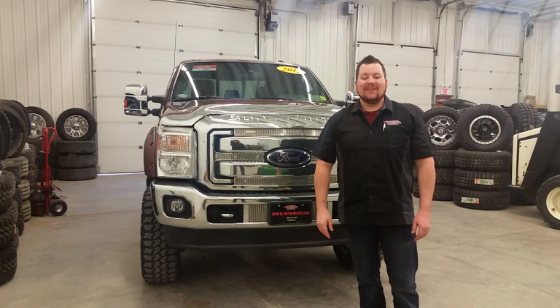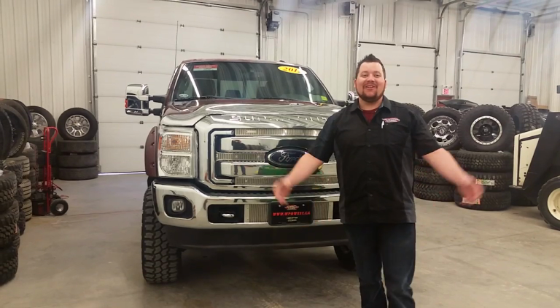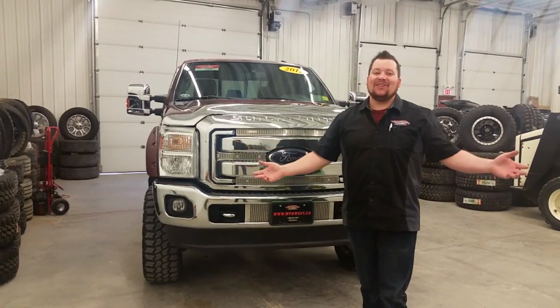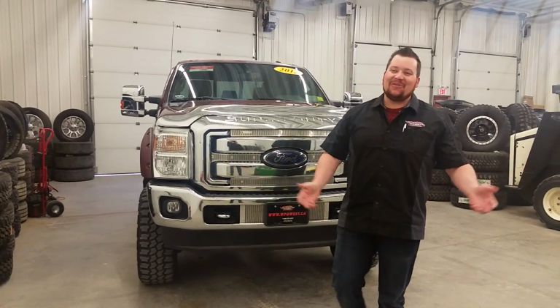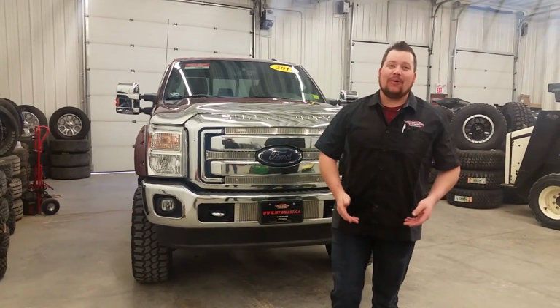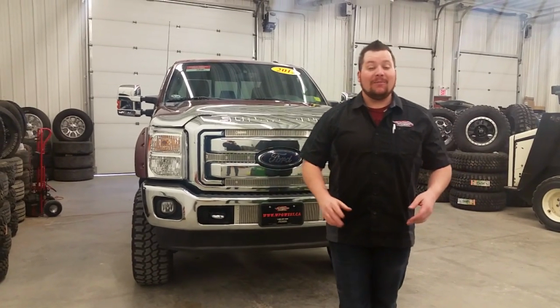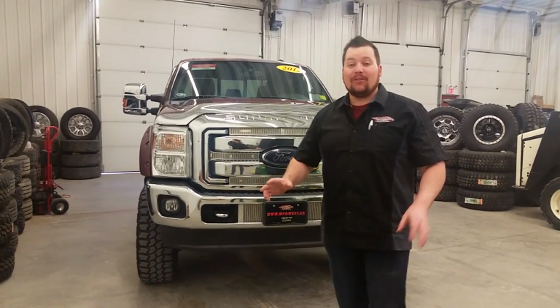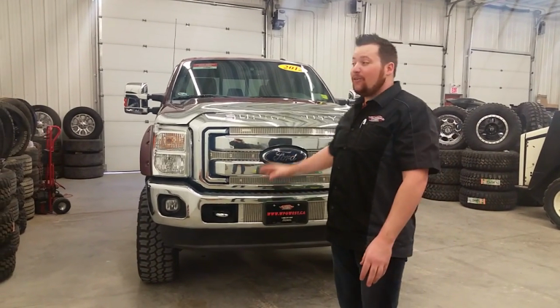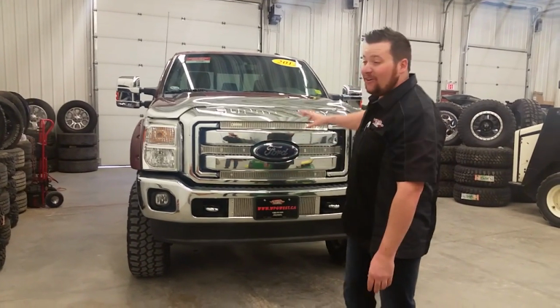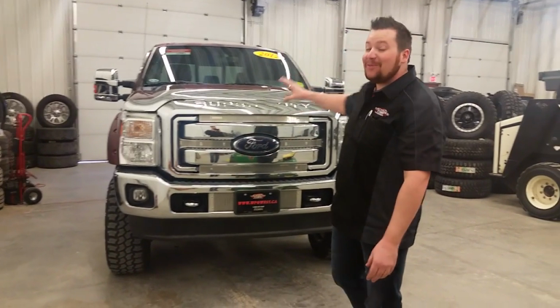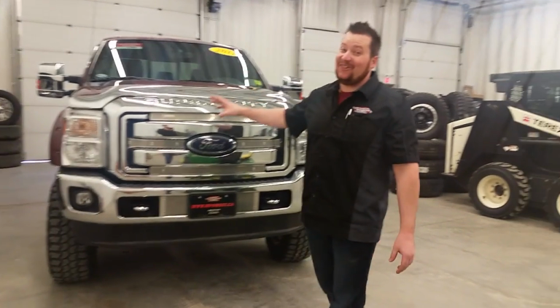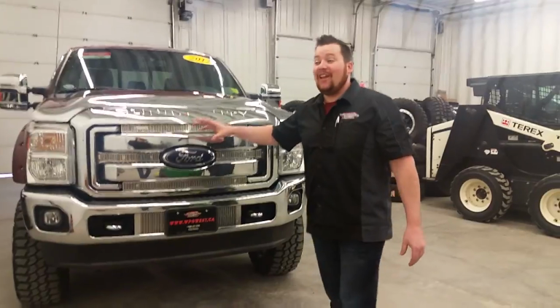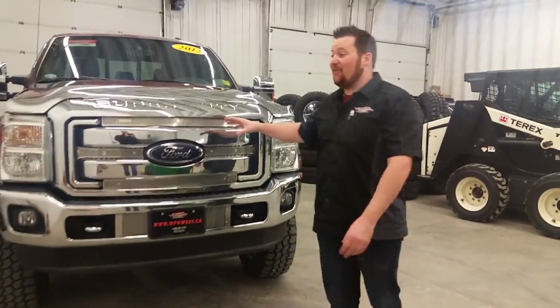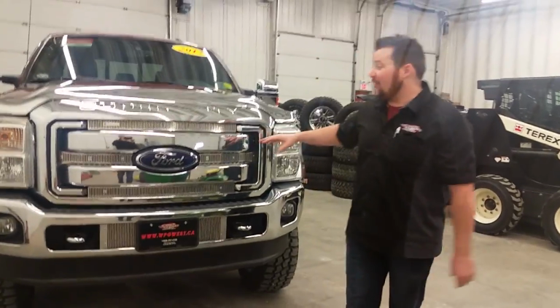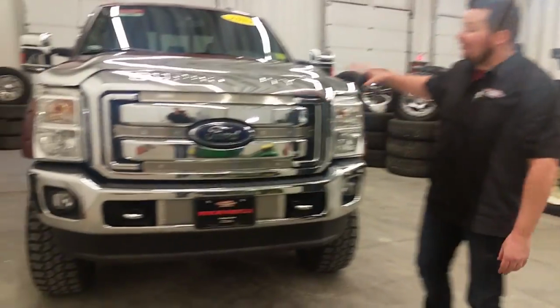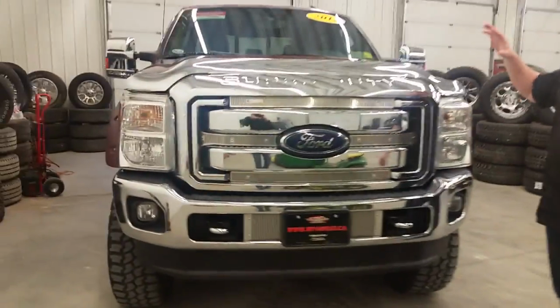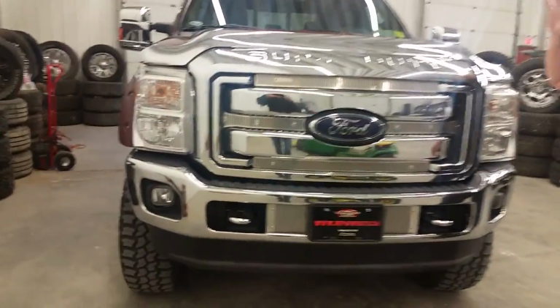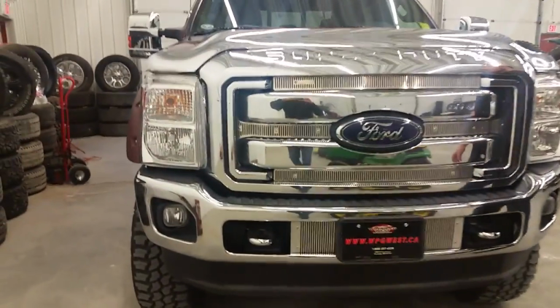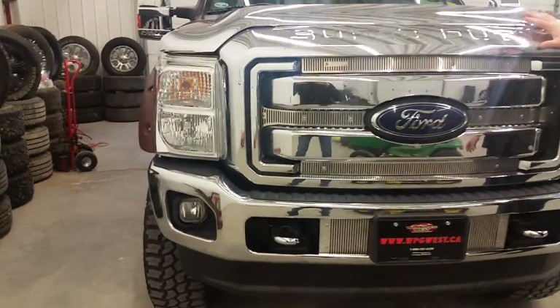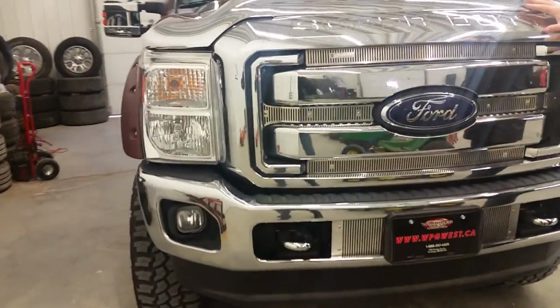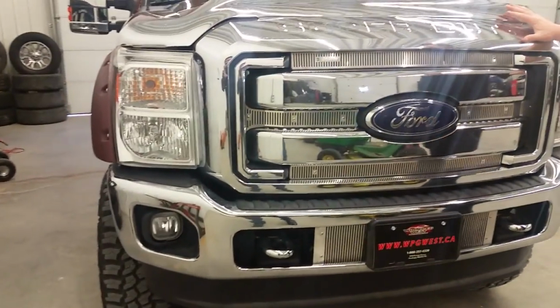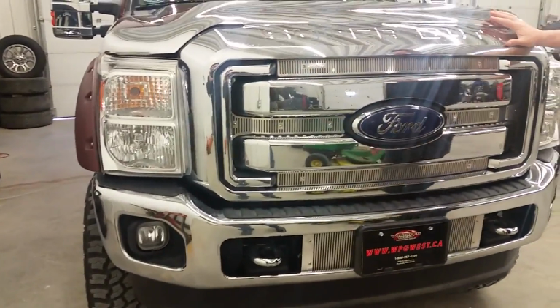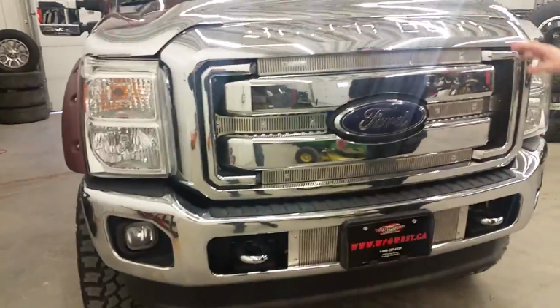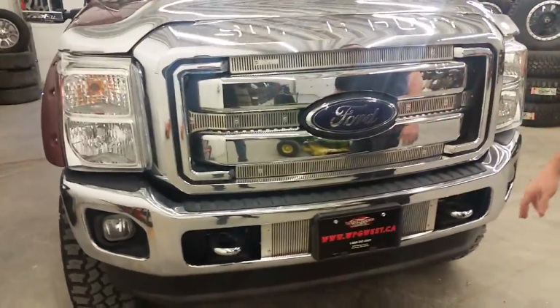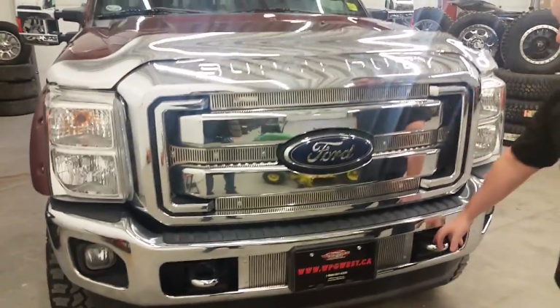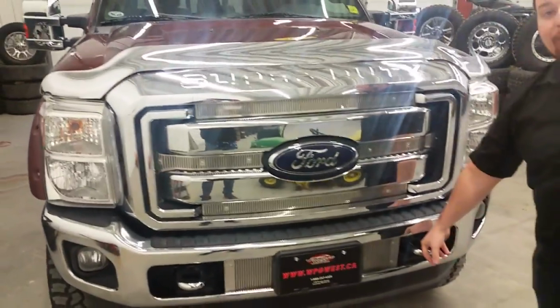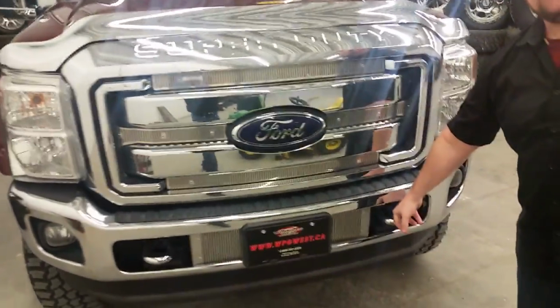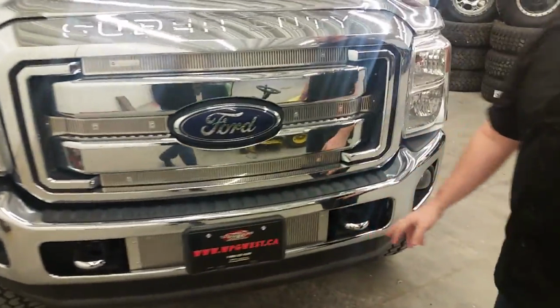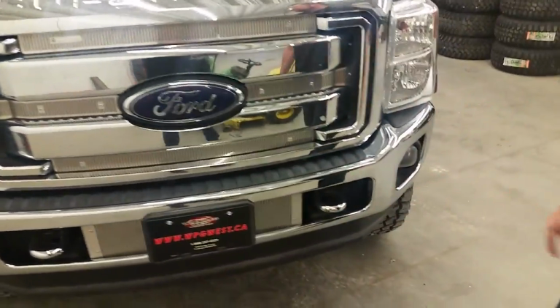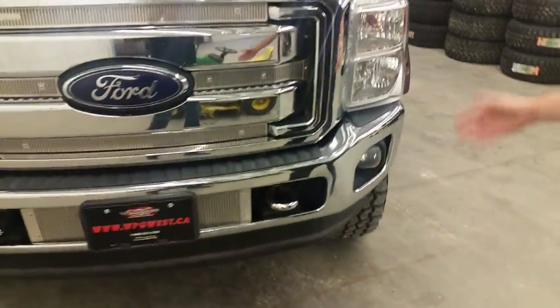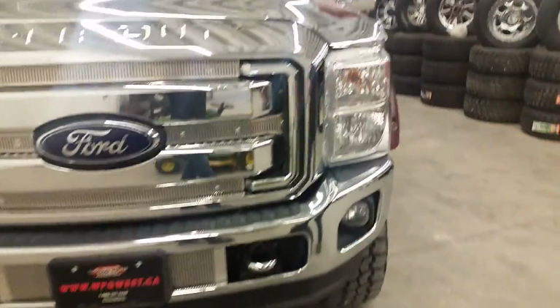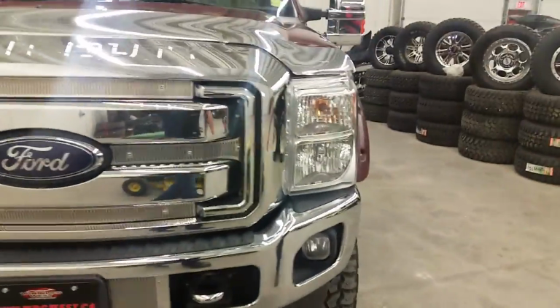Hello everybody, it's Brogan at Winnipeg West, and I'm here to show you our 2012 Maximum Aggression F-350. Starting off the front, it has a huge chrome package as it is a Lariat, including dual chrome-plated tow hooks in case you need to tow your buddies up.